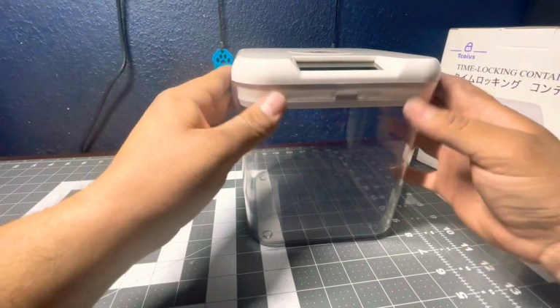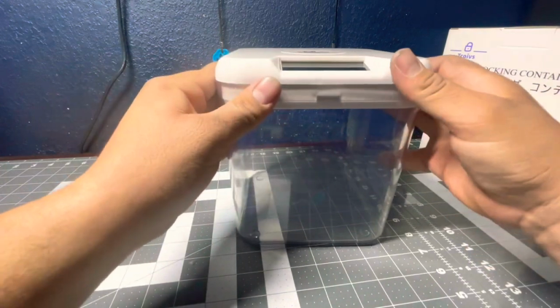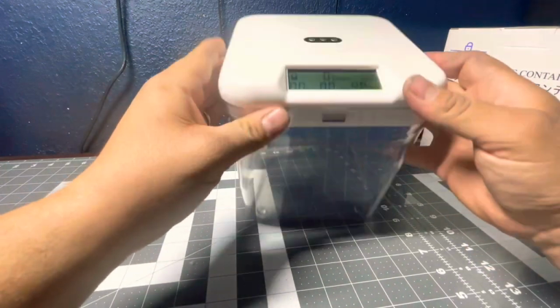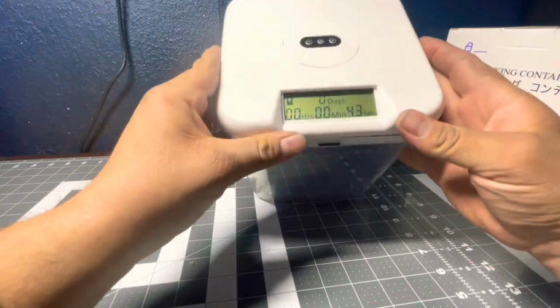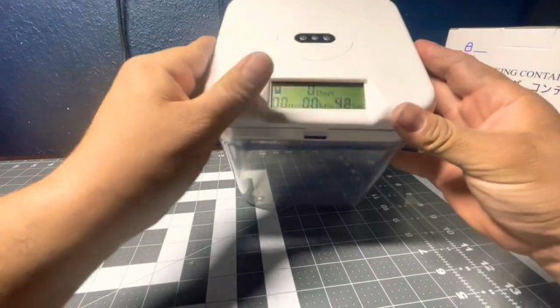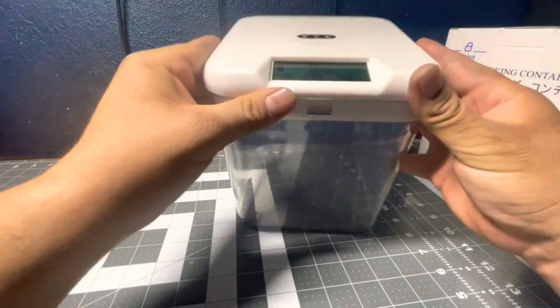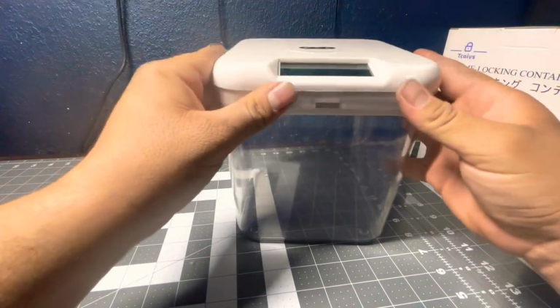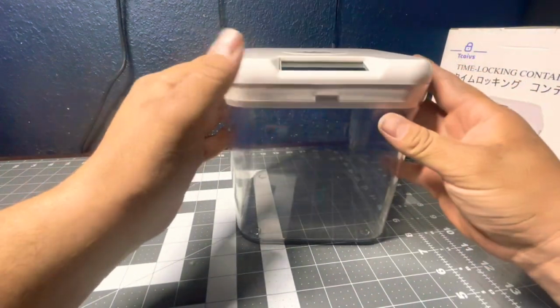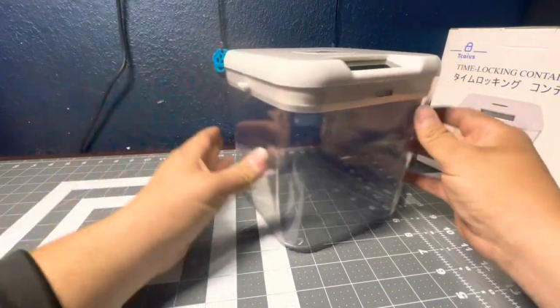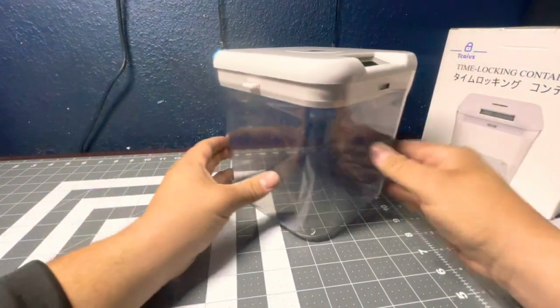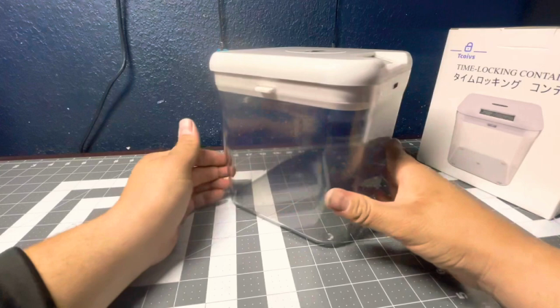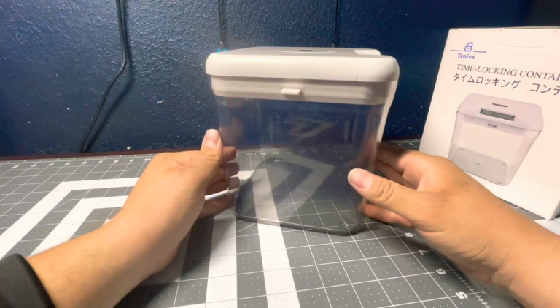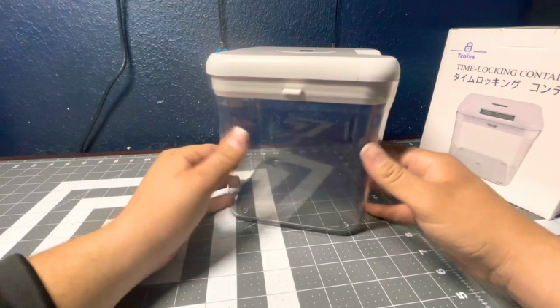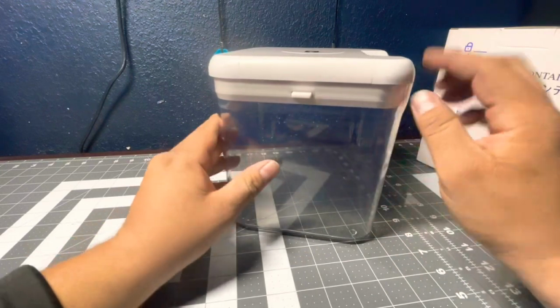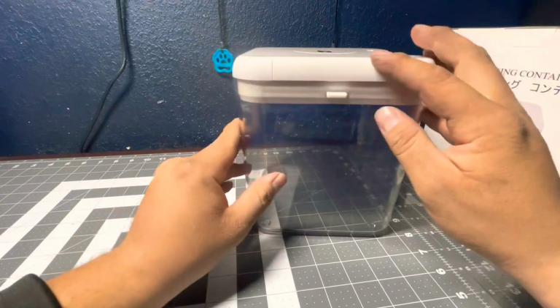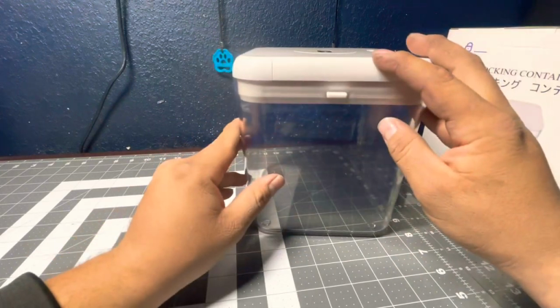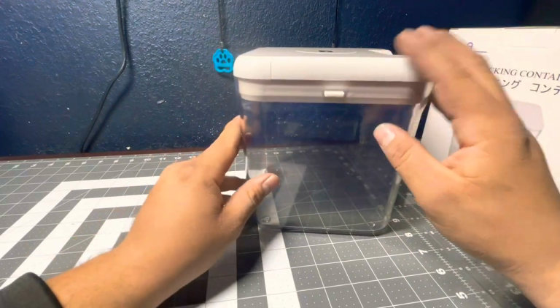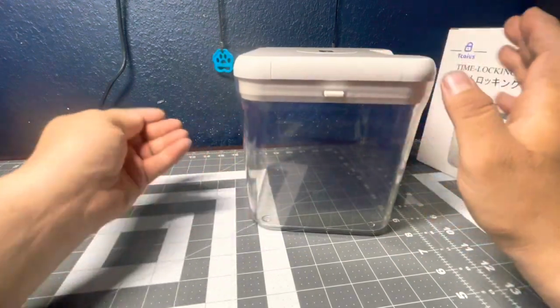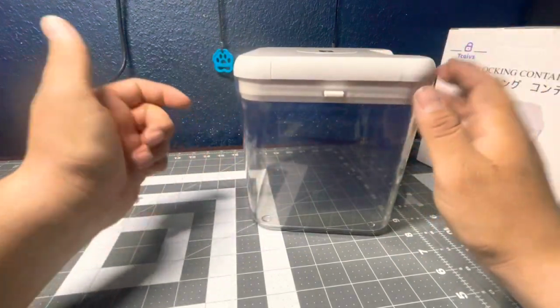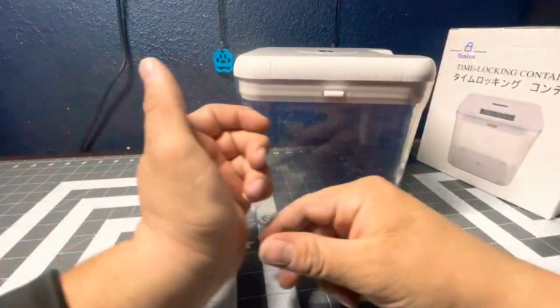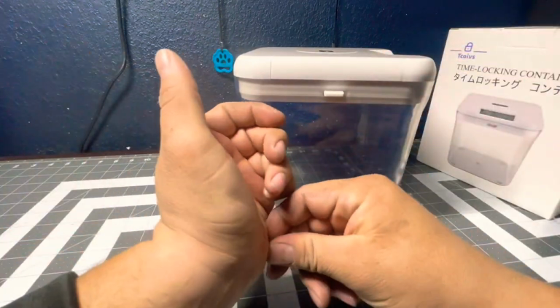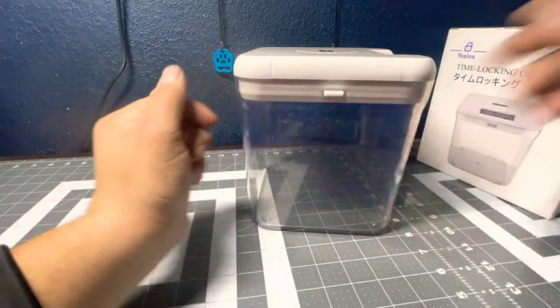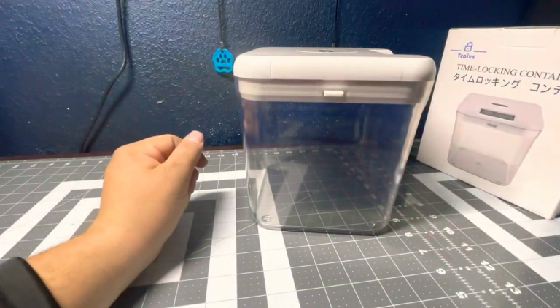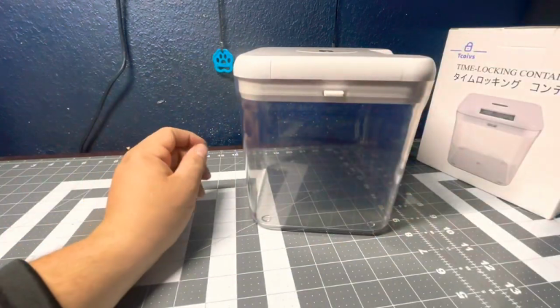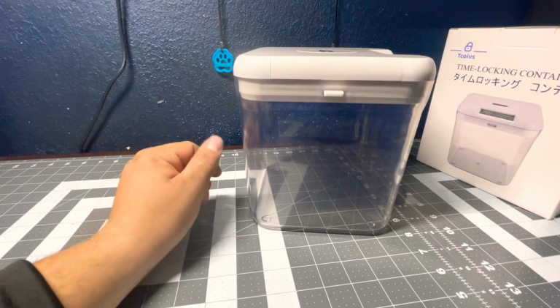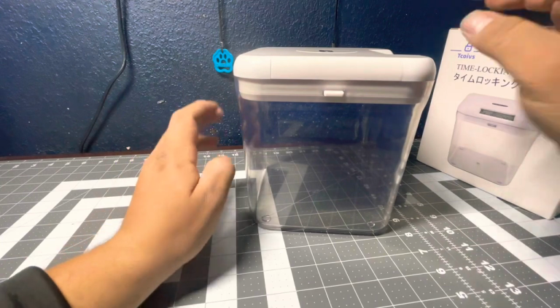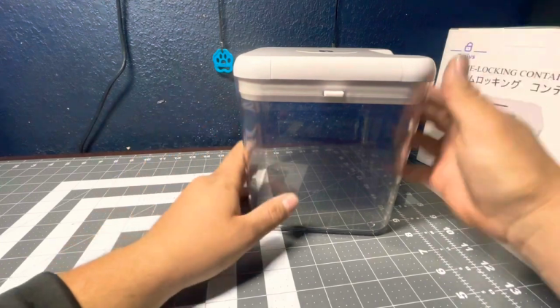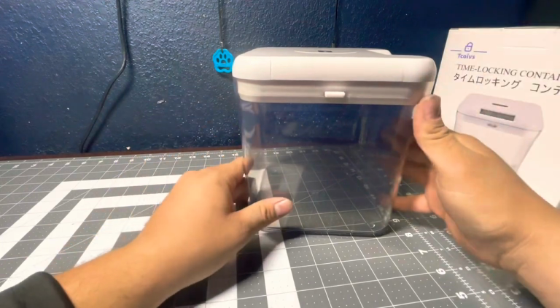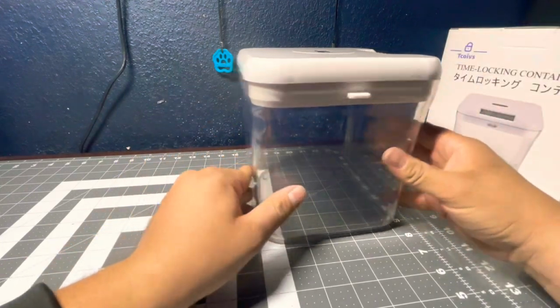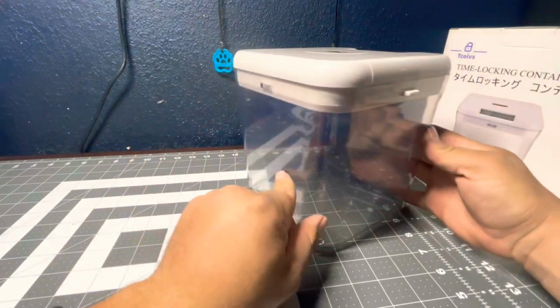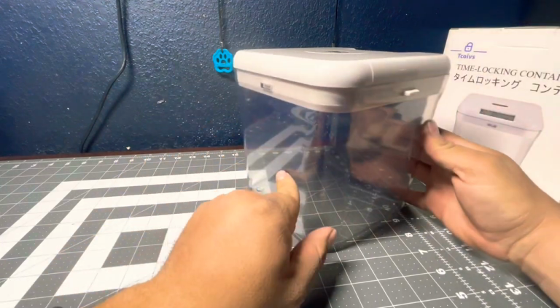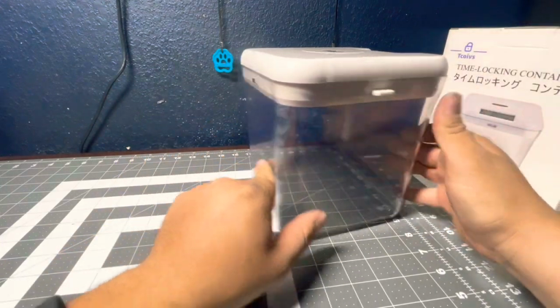There is no bypass supposedly, and I haven't really tried looking for one. If you take out the batteries it'll still continue from wherever it left off, so you can't just erase the time on it — you have to wait.